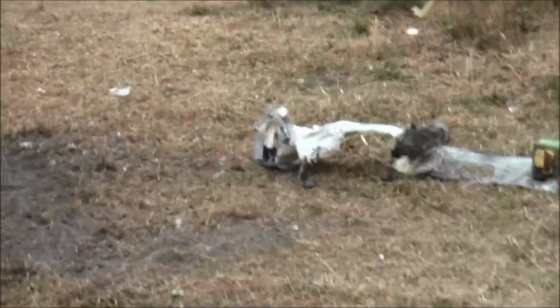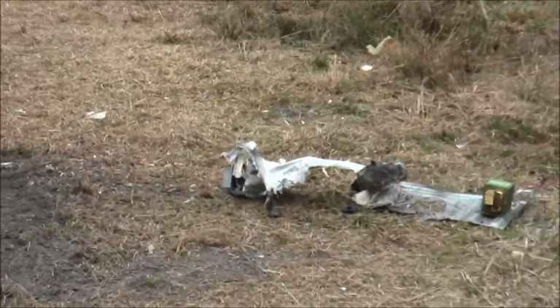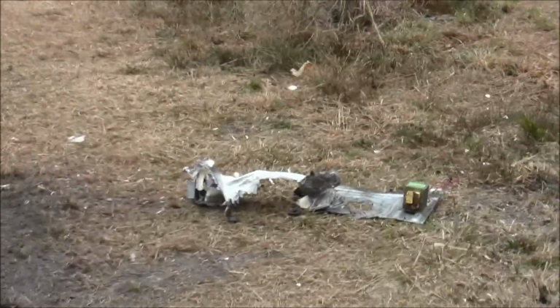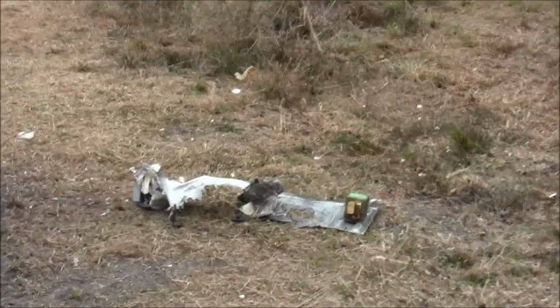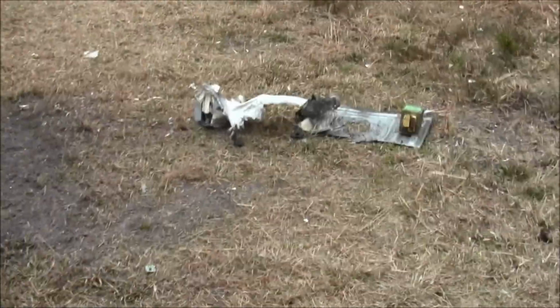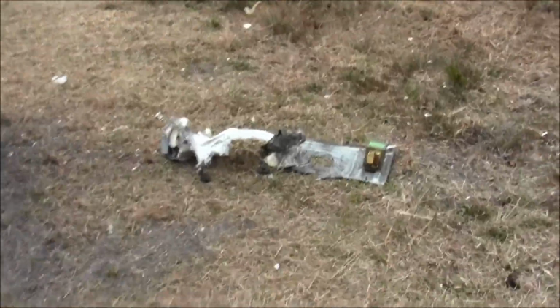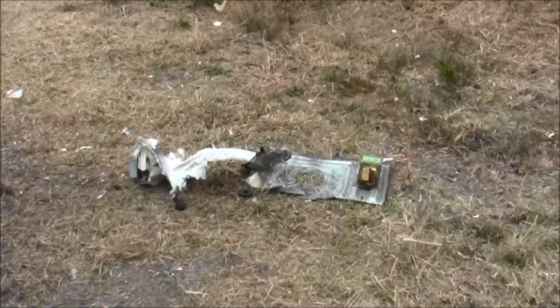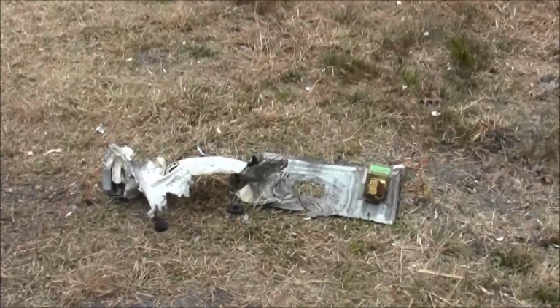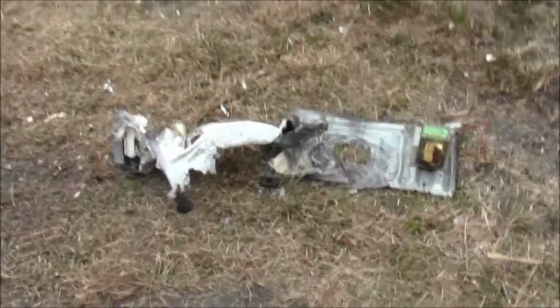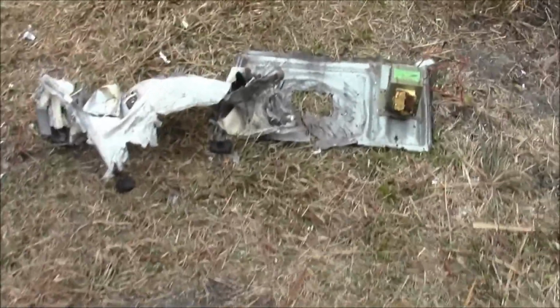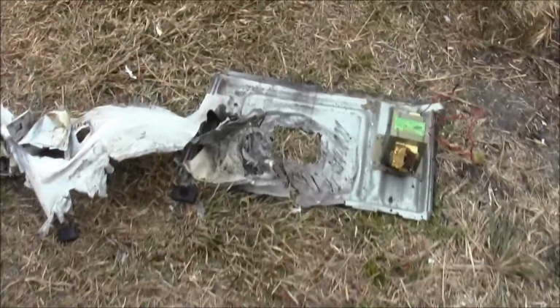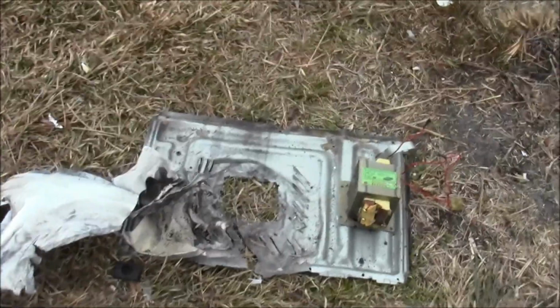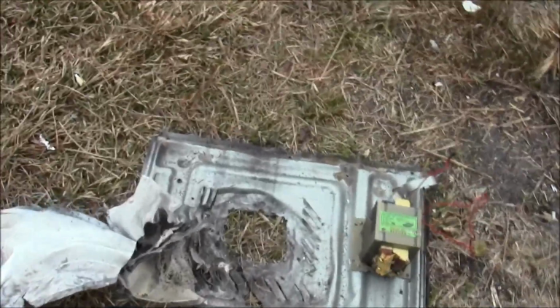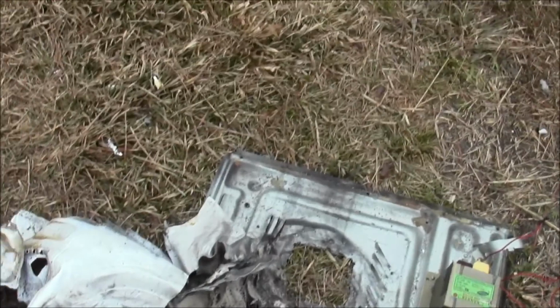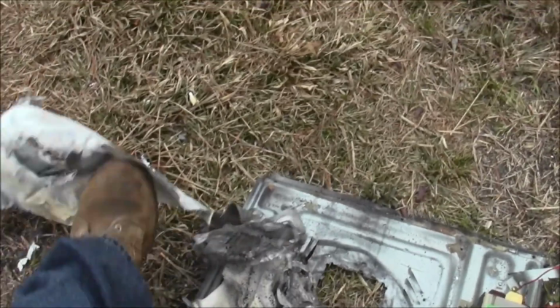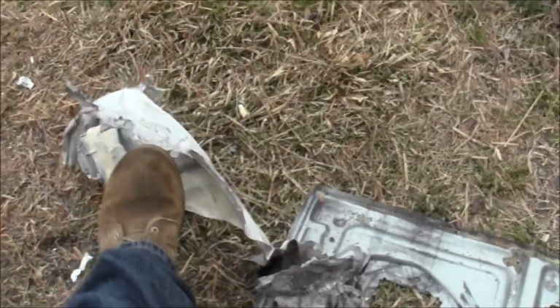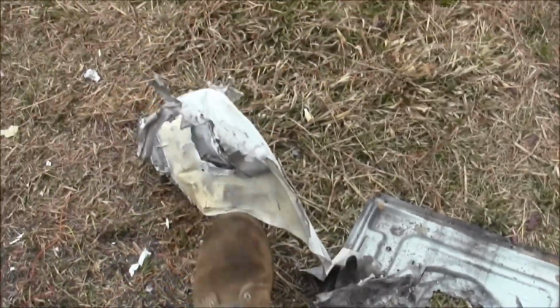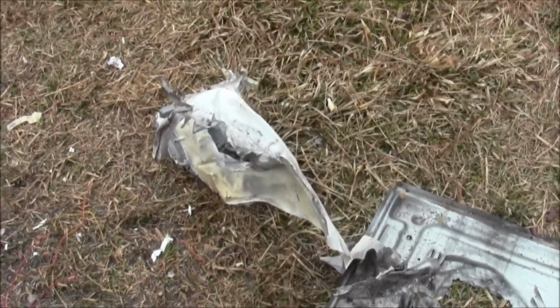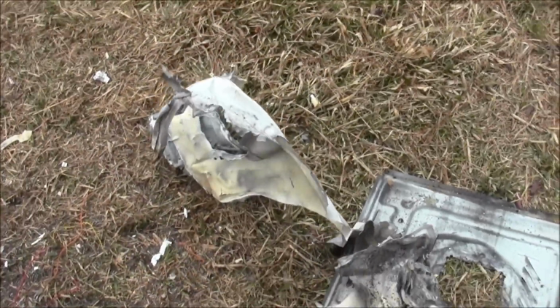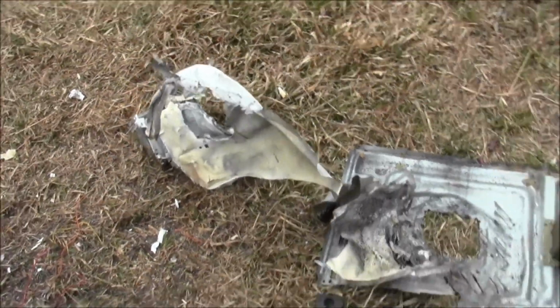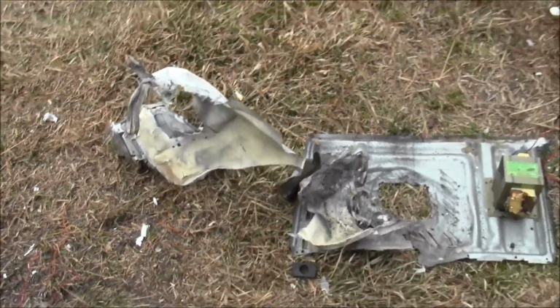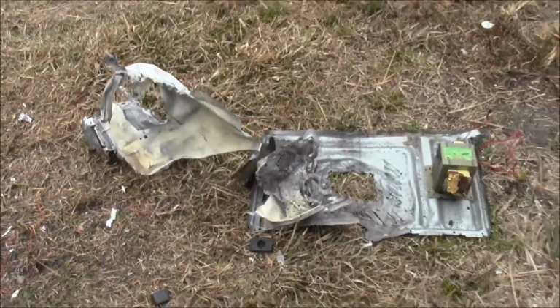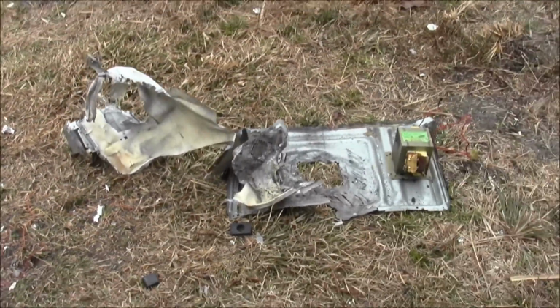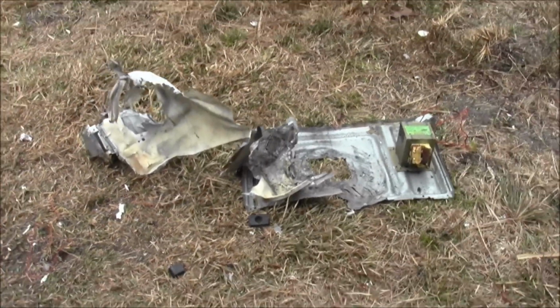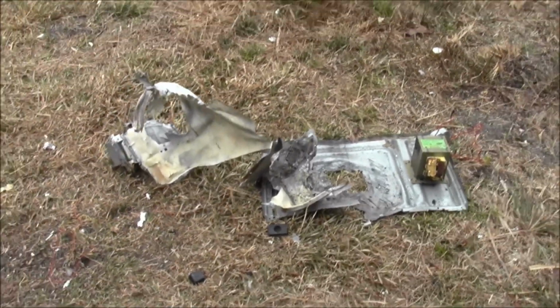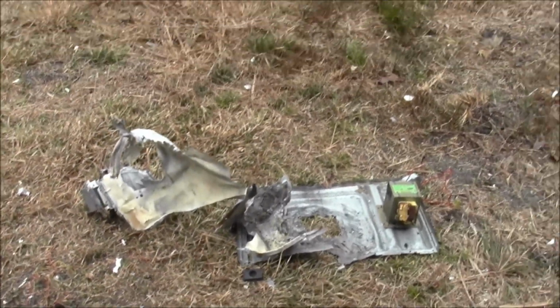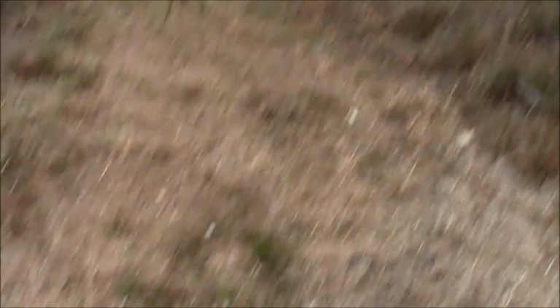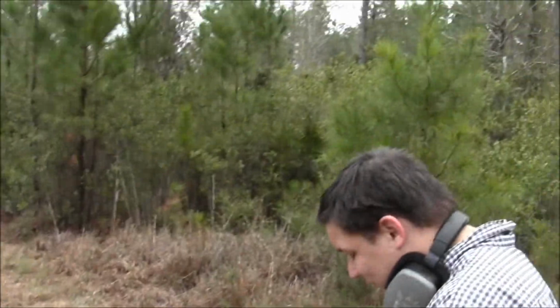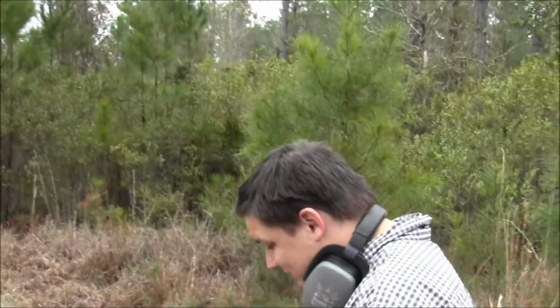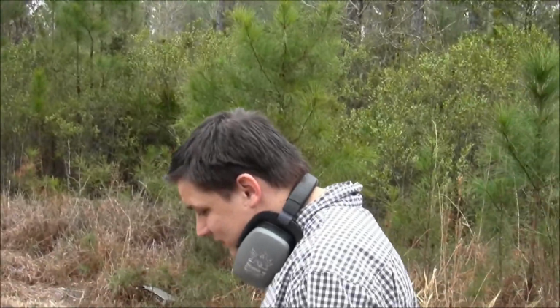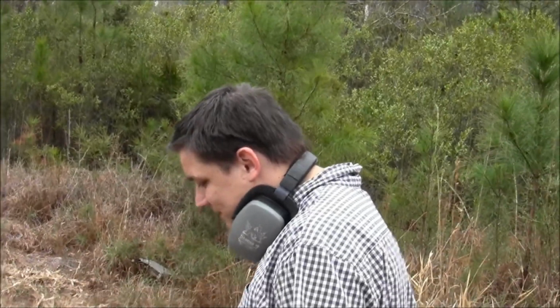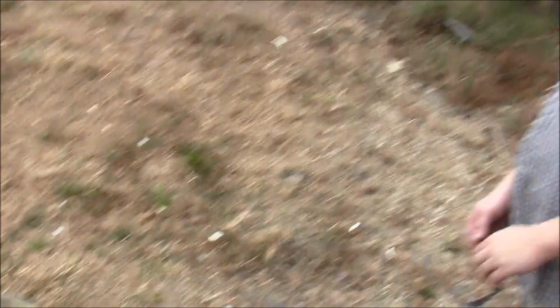Jeff, I told you this was a bad idea. Dude, I told you to fix it. That right there. Well, ladies and gentlemen, welcome to RadioSmack. This is how we fix it. This is how we do it.